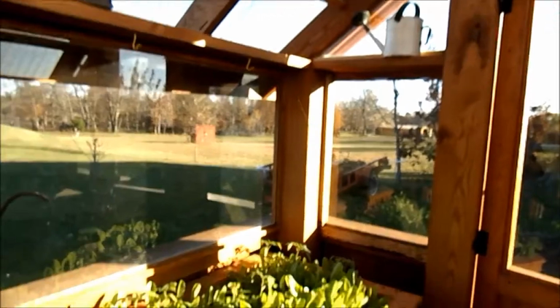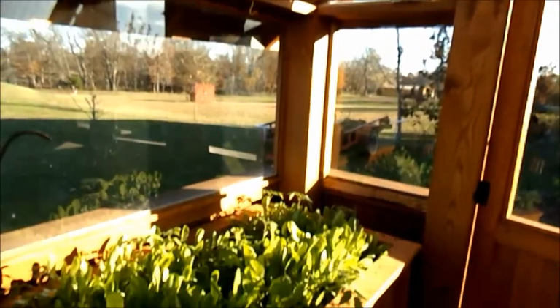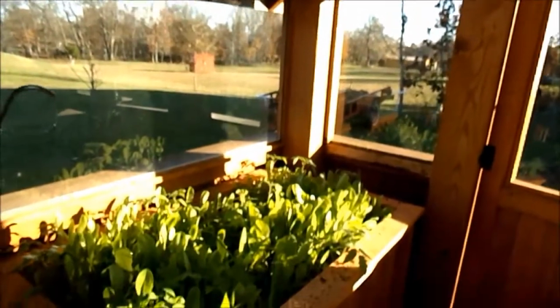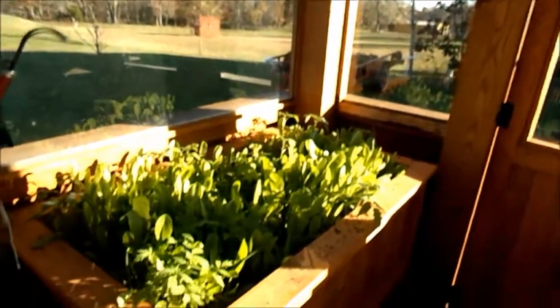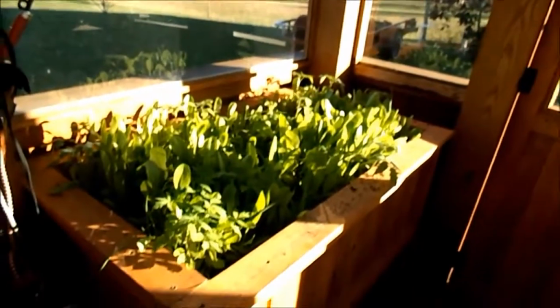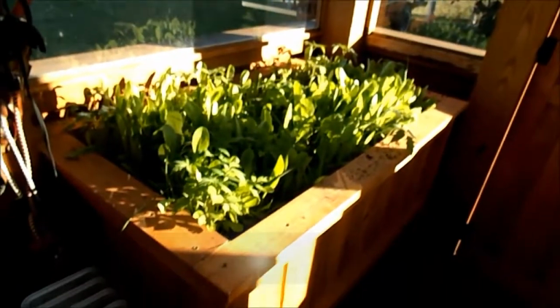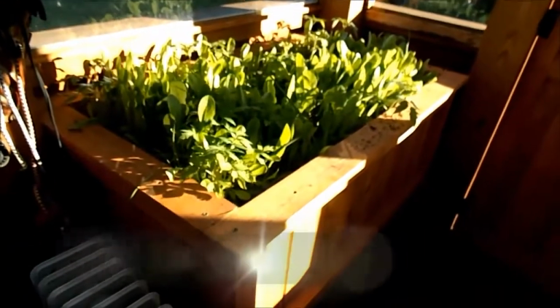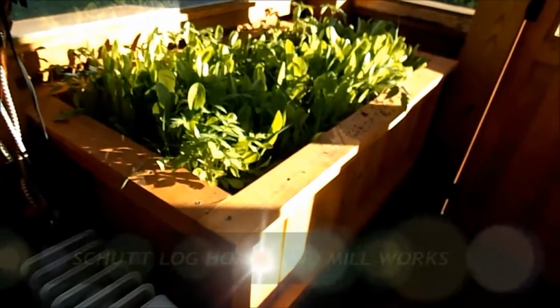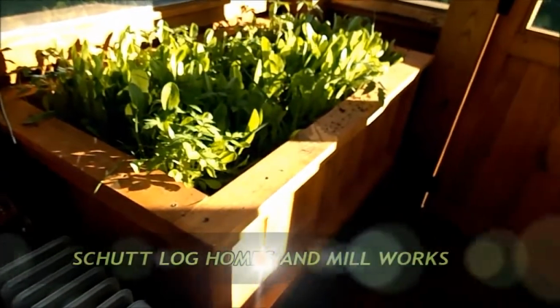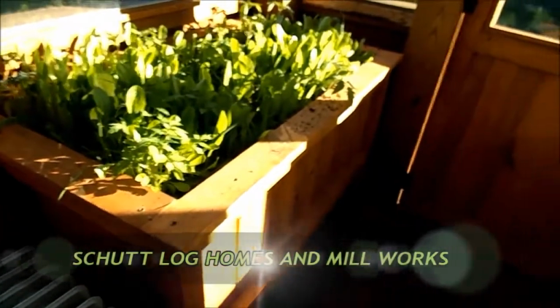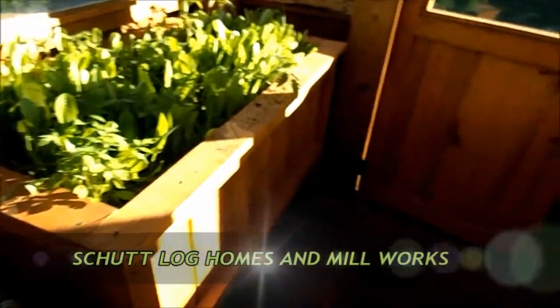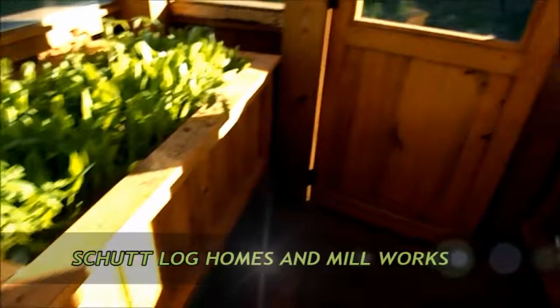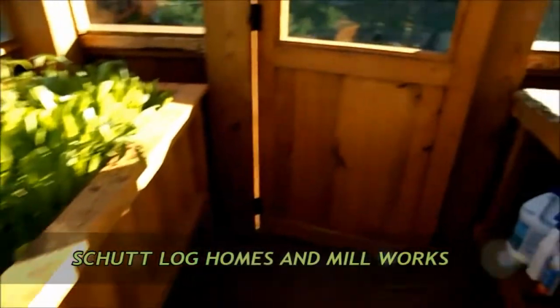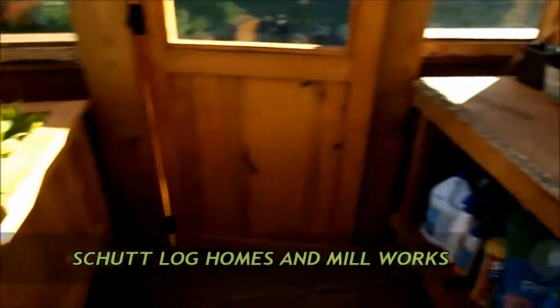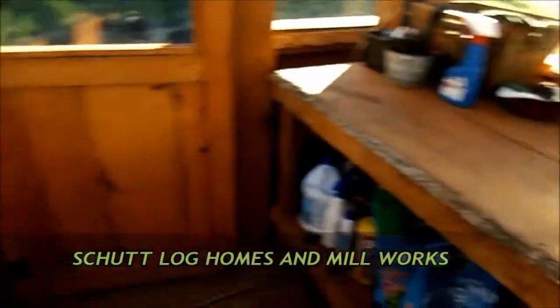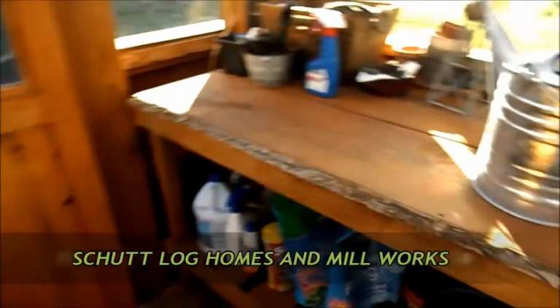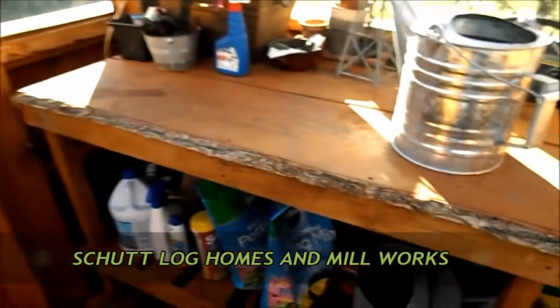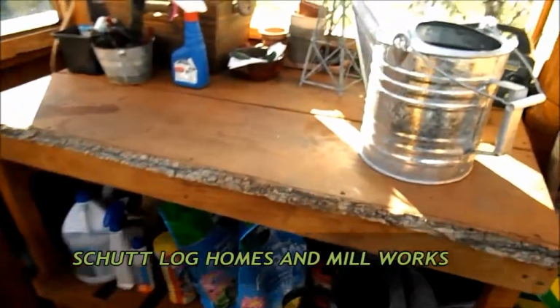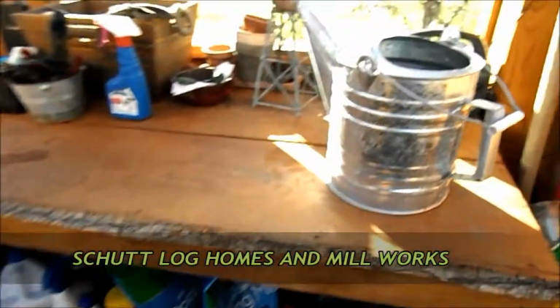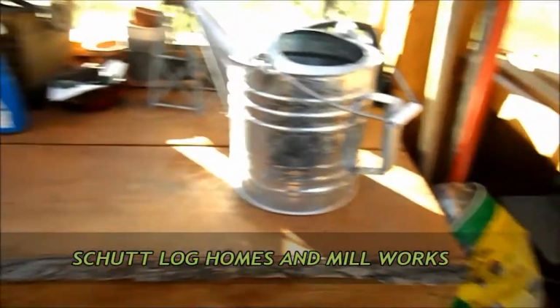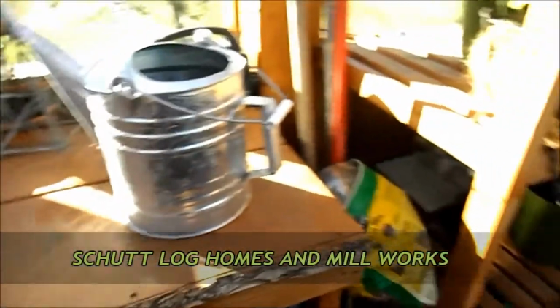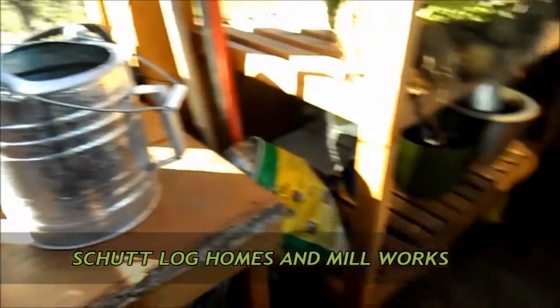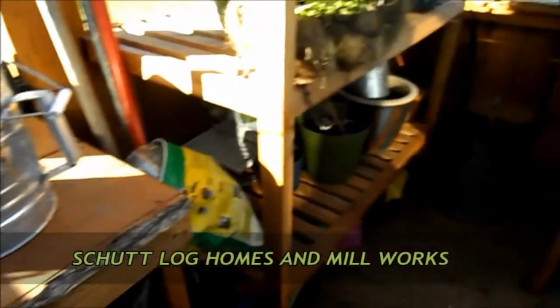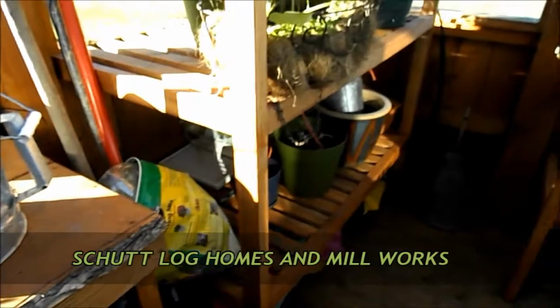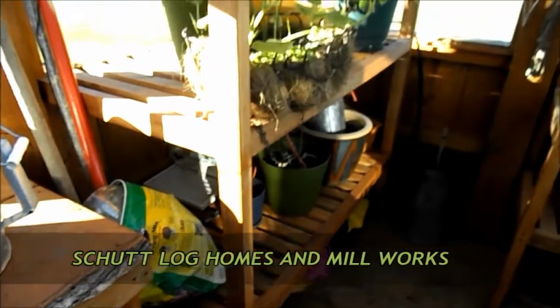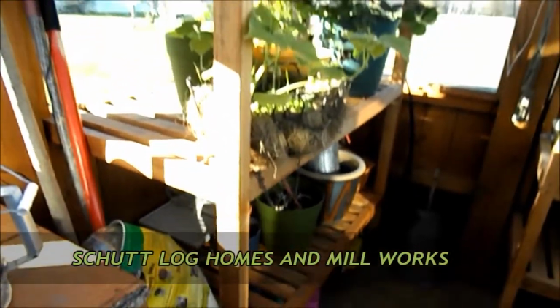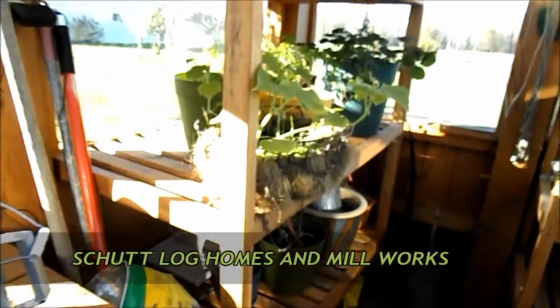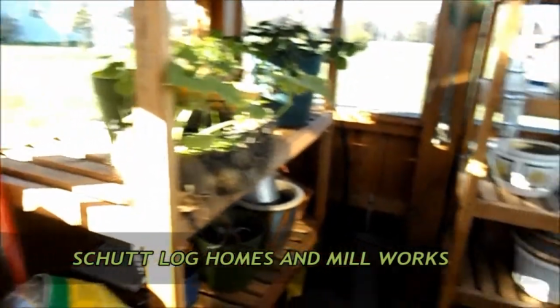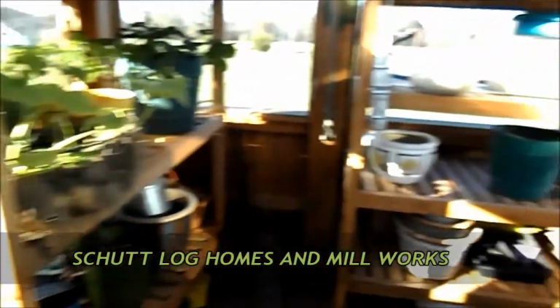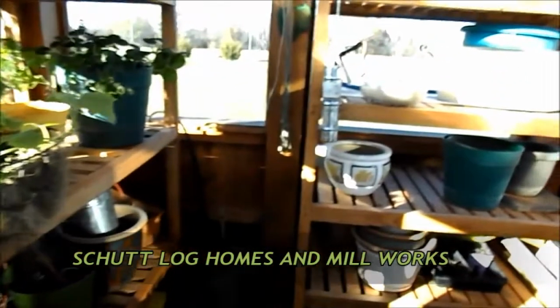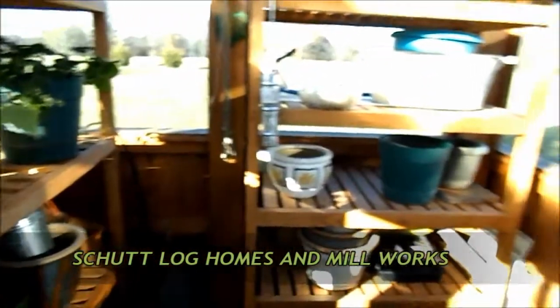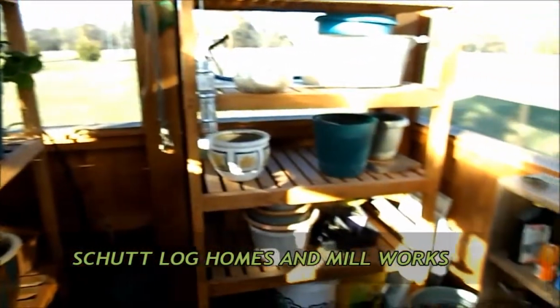The benches are an option. This is the planter — it's an option too. I highly recommend them. They're very, very handy and very good looking. They all match and everything just looks really nice all together.